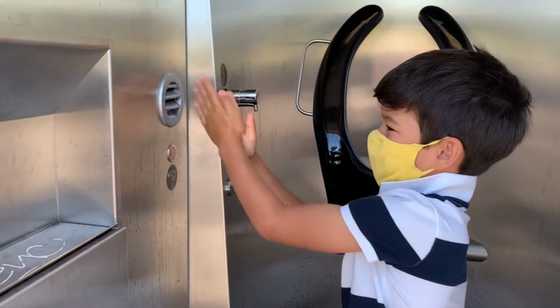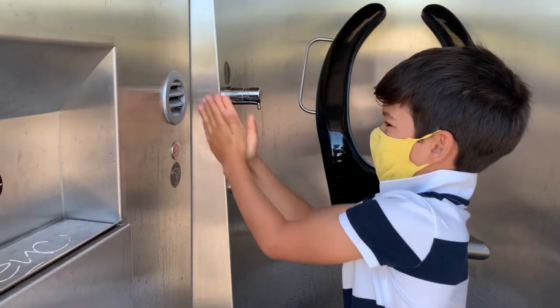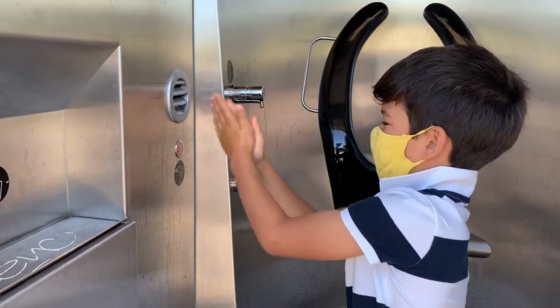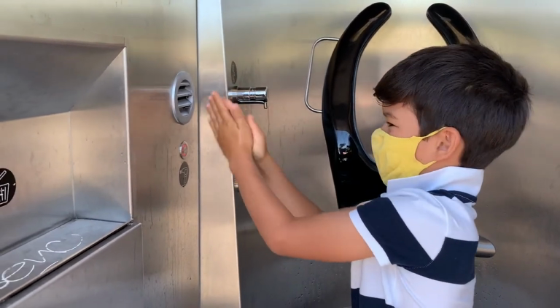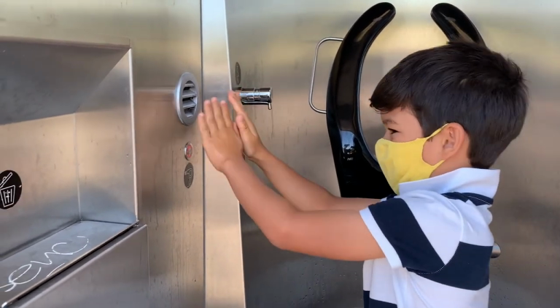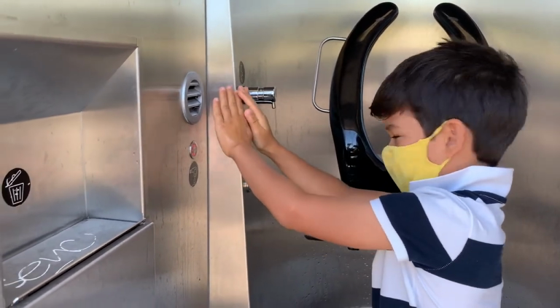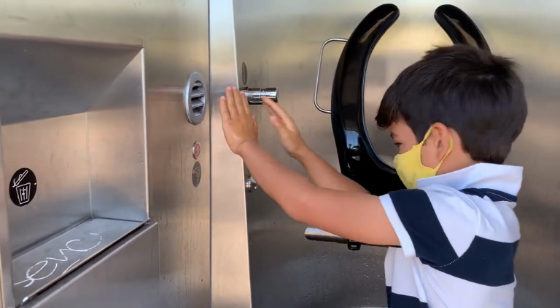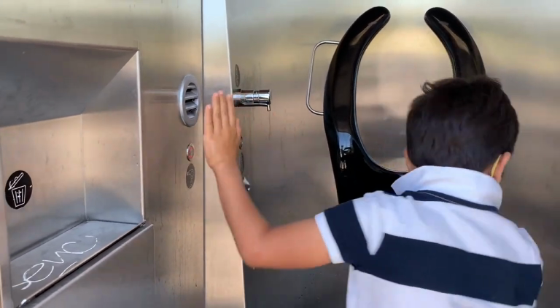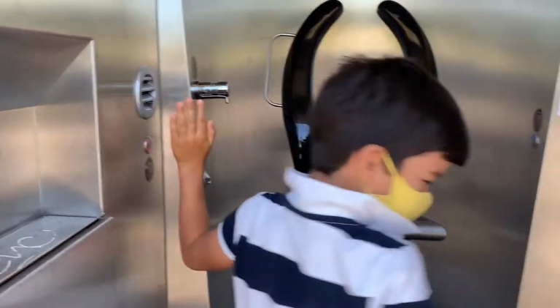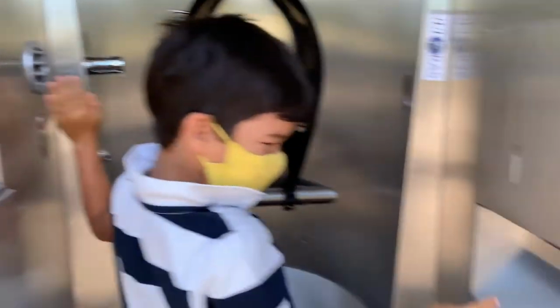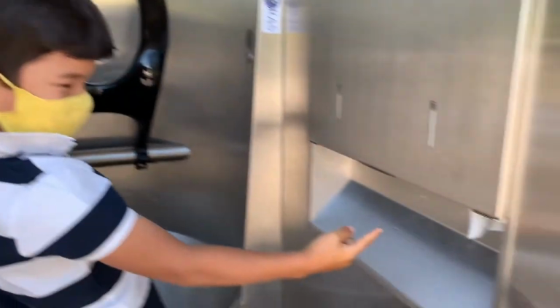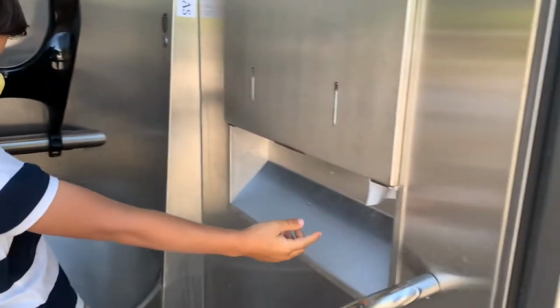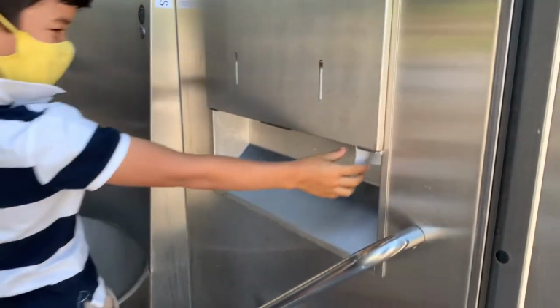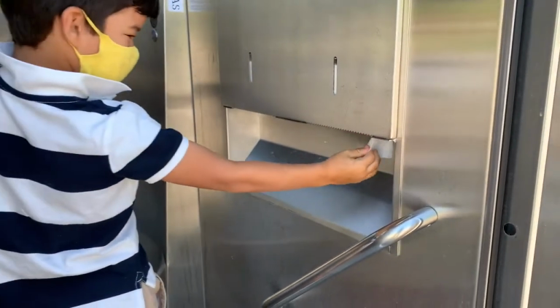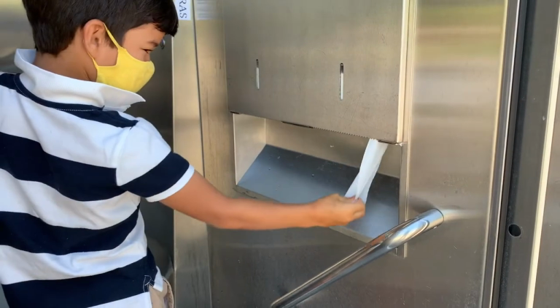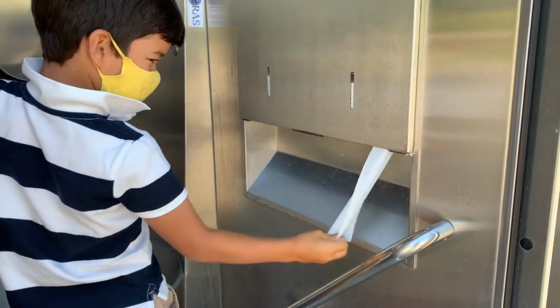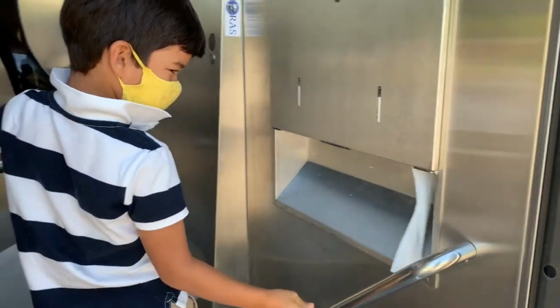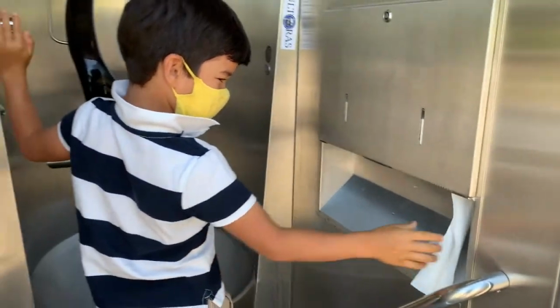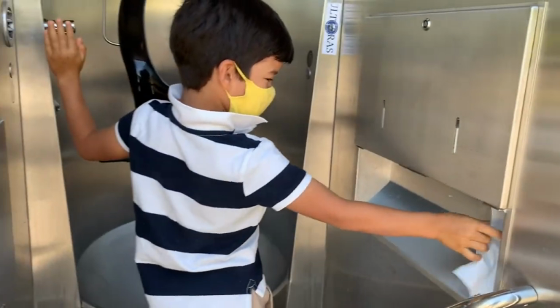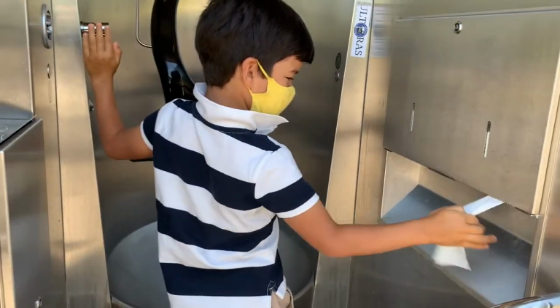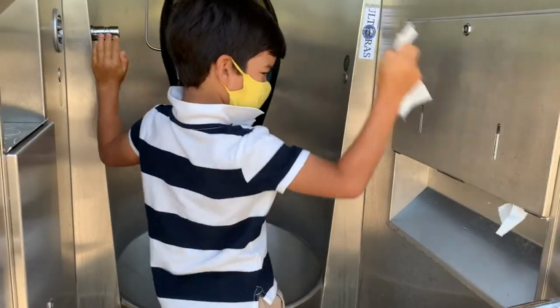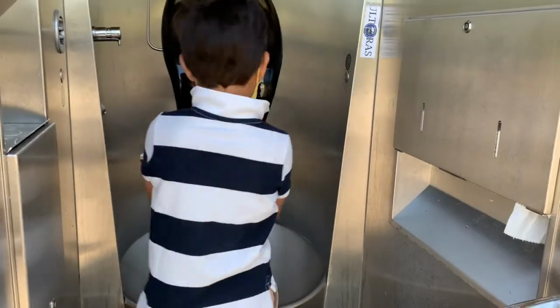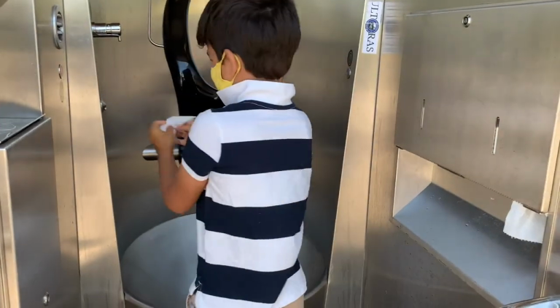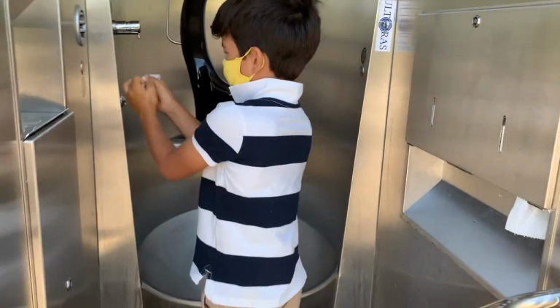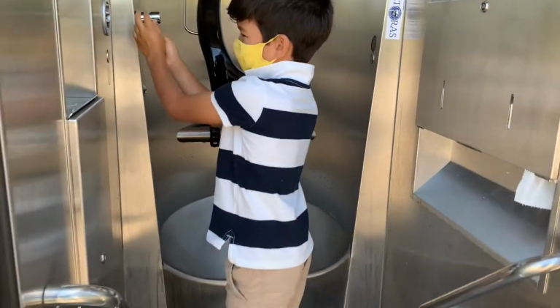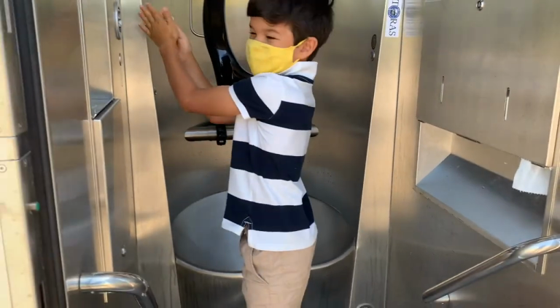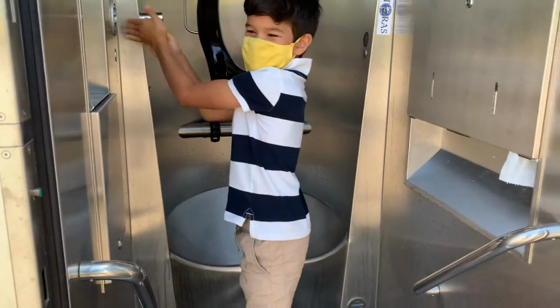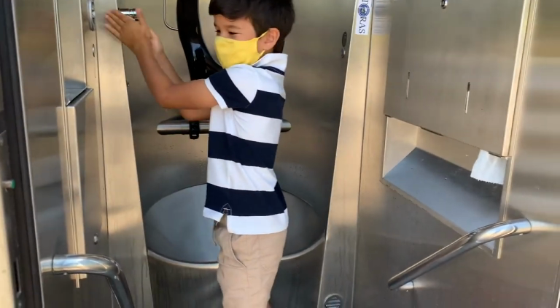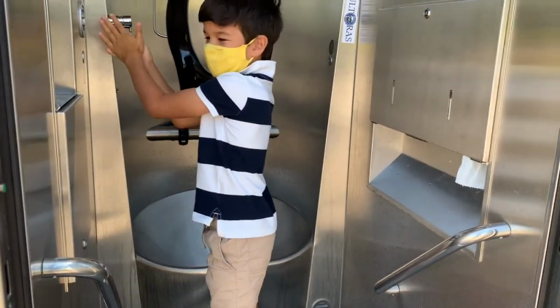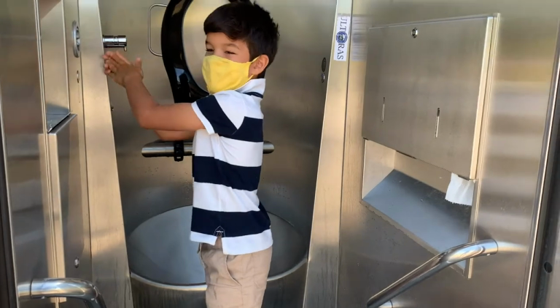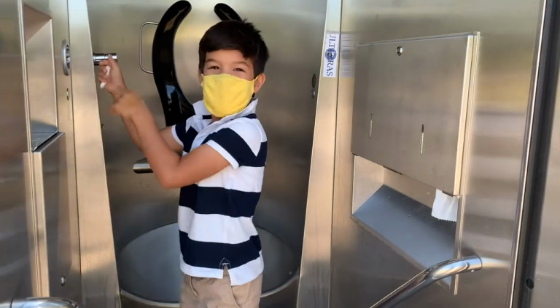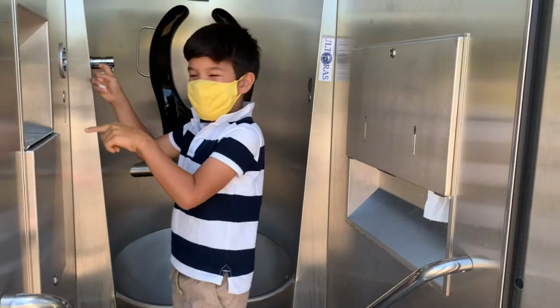And where's the toilet paper? It's on the toilet paper, right in the air. Nice! Thank you for showing us the toilet in Switzerland. And also,